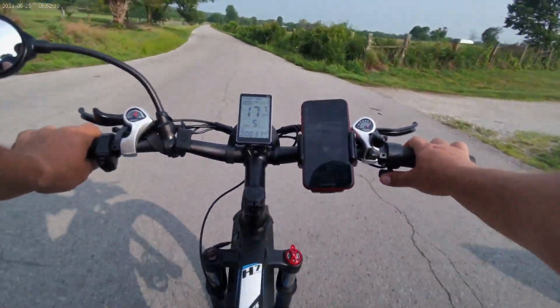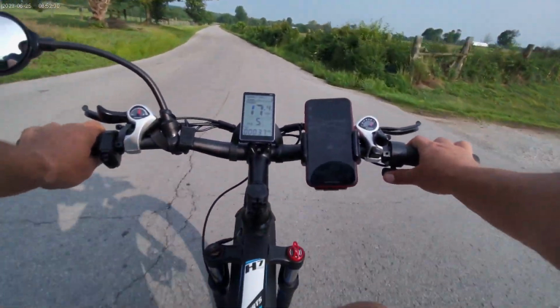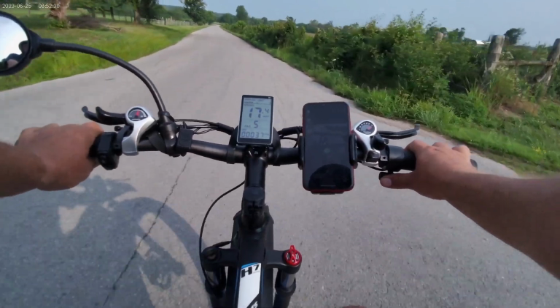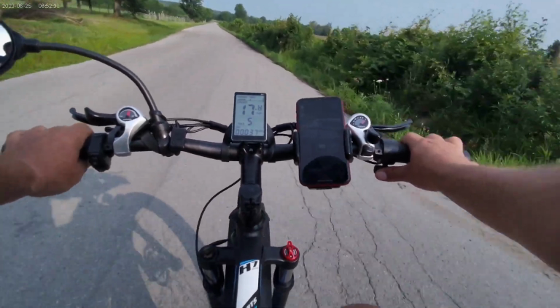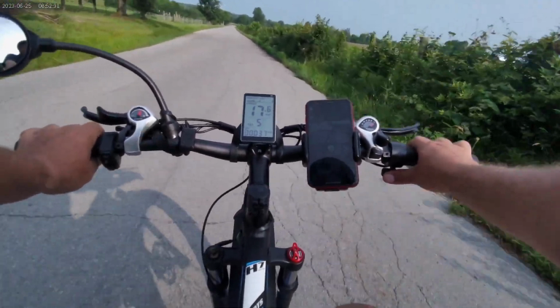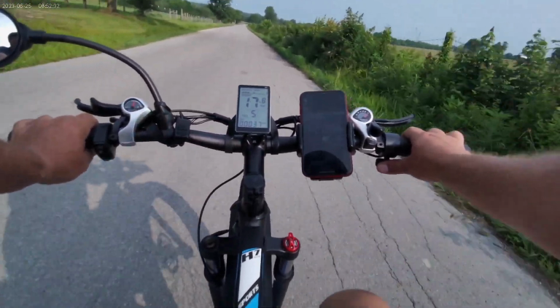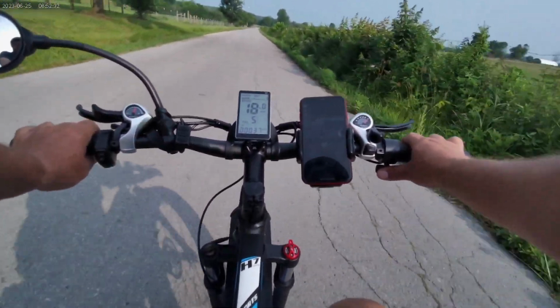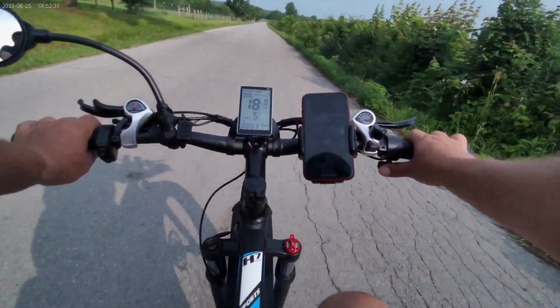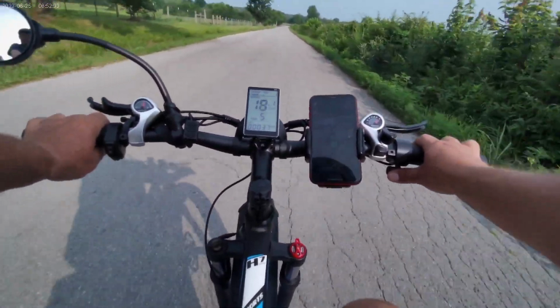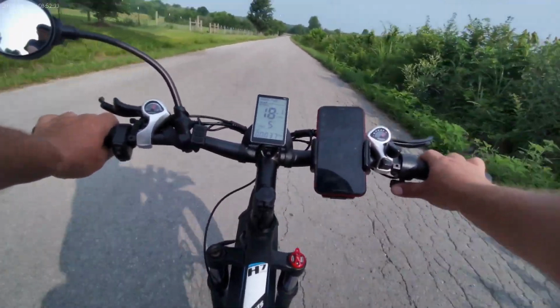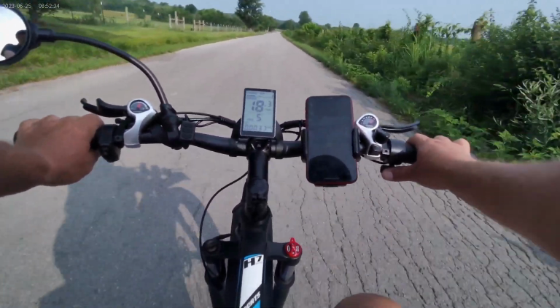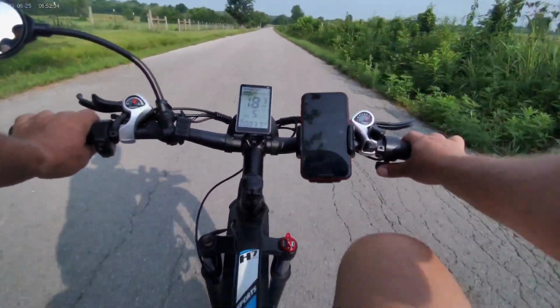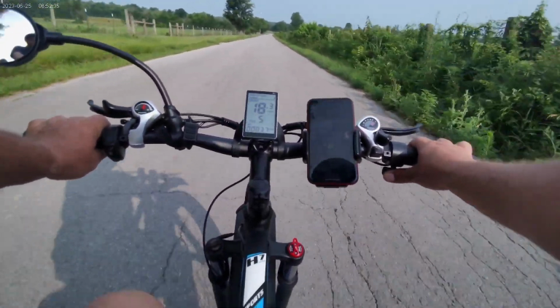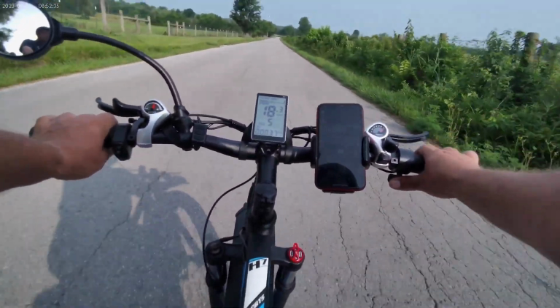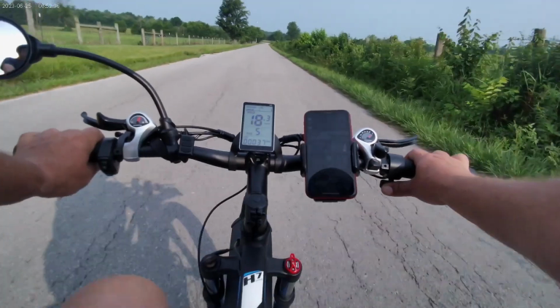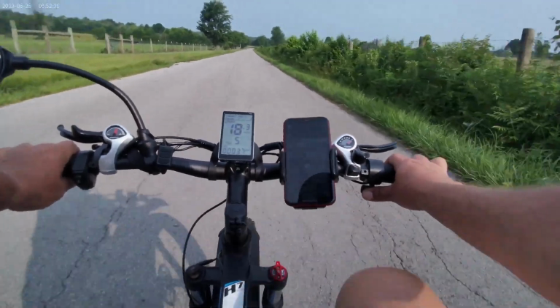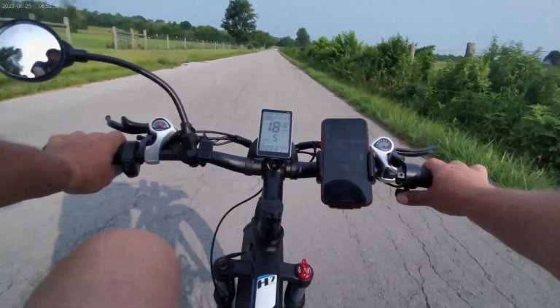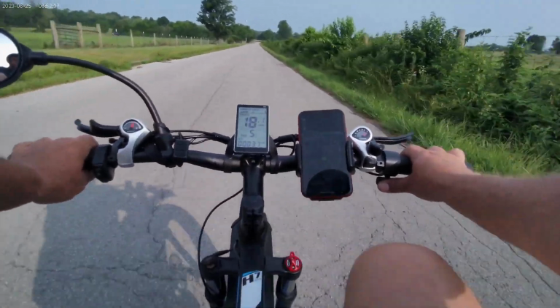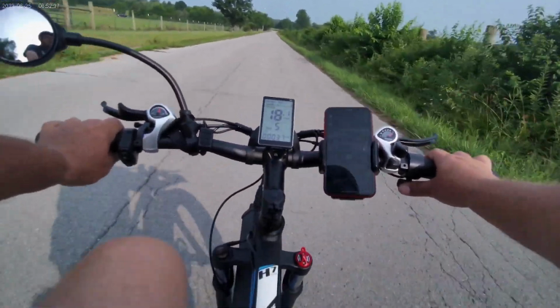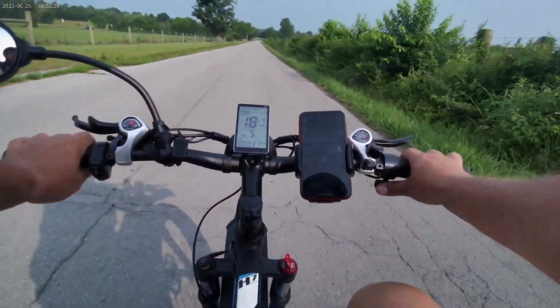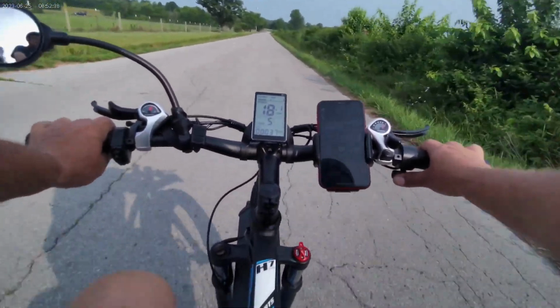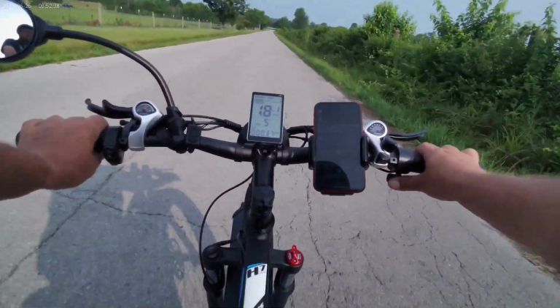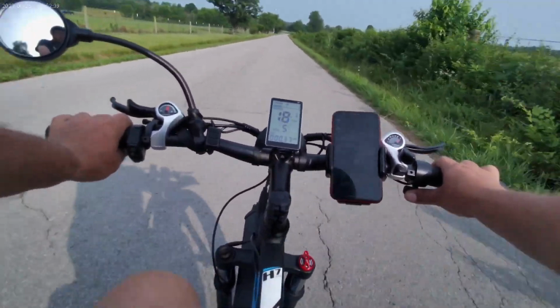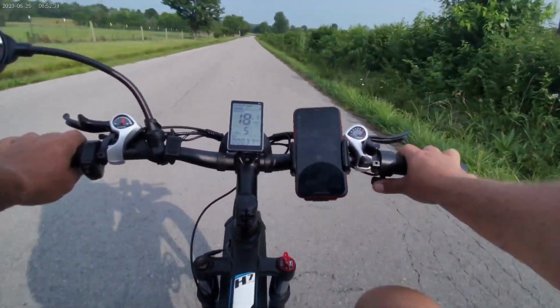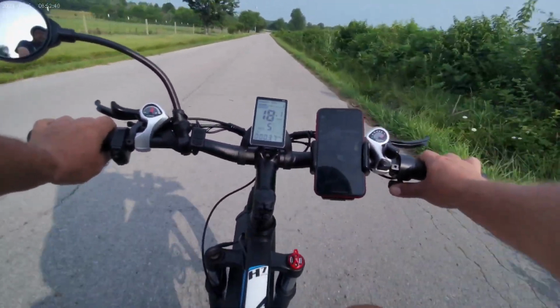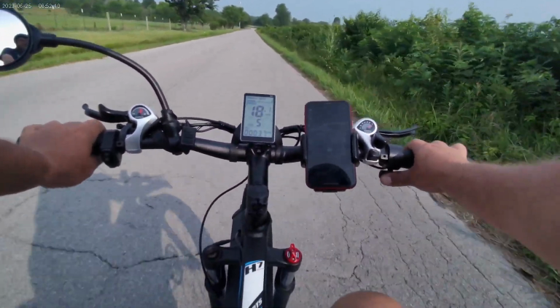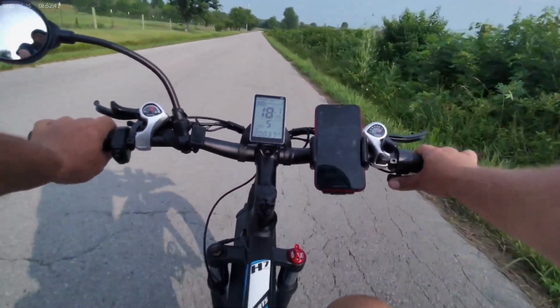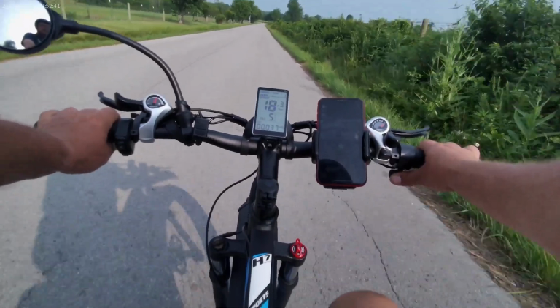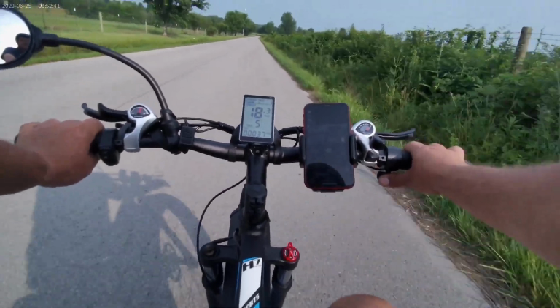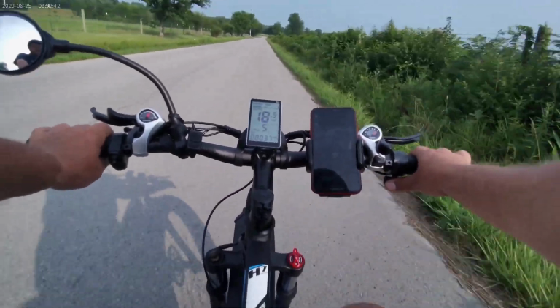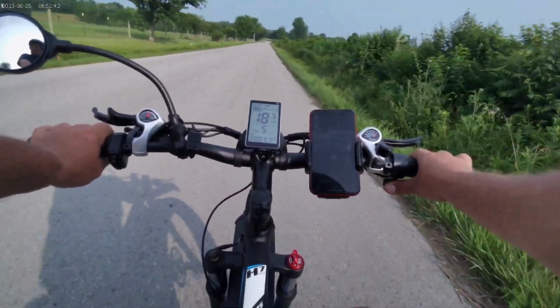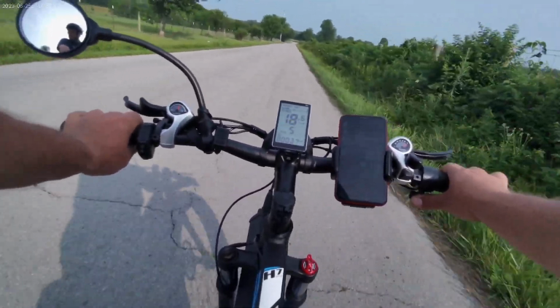I didn't get the bike just for the speed. My bad knees make it hard to pedal uphill, and that's mainly why I got the bike. This bike fits me good.